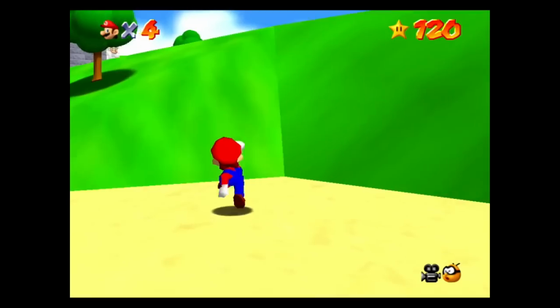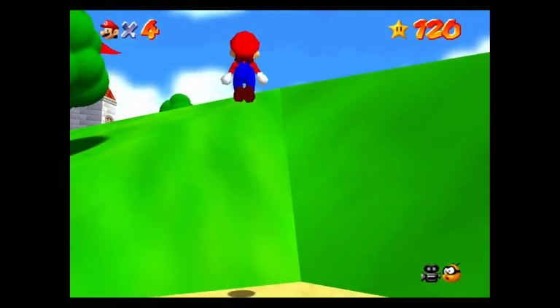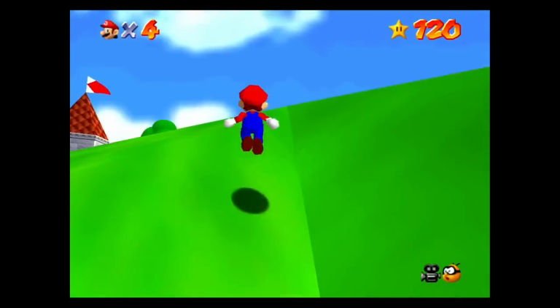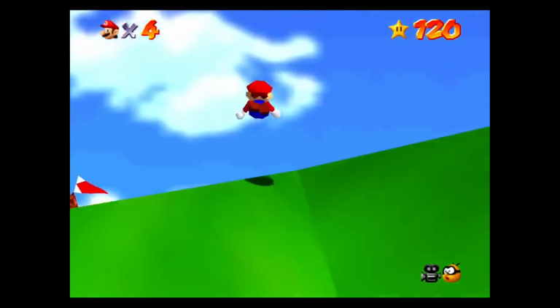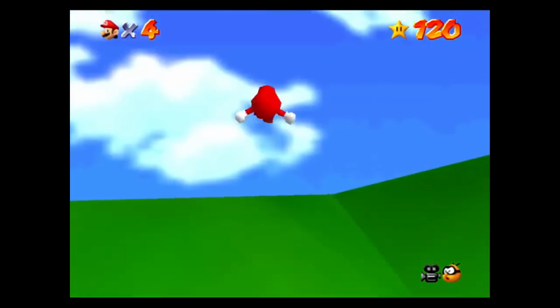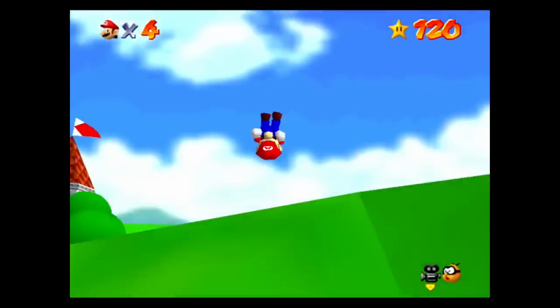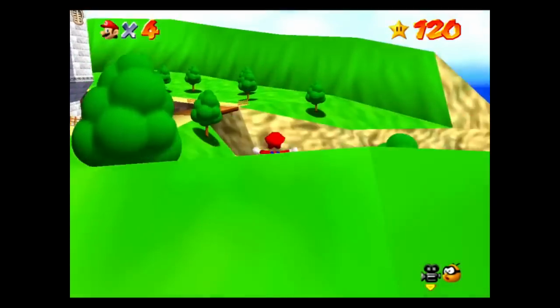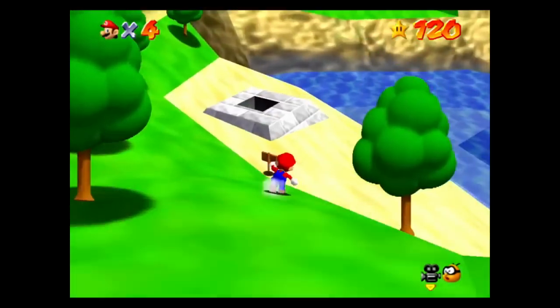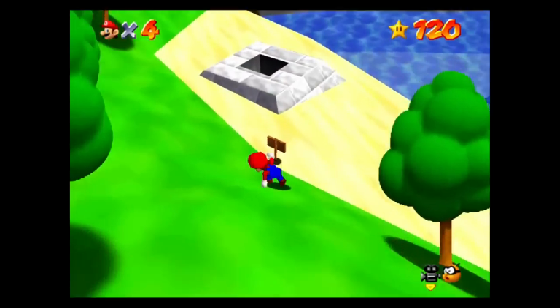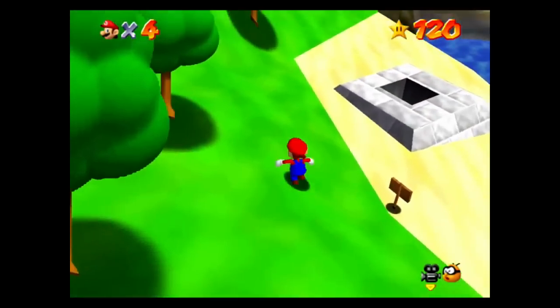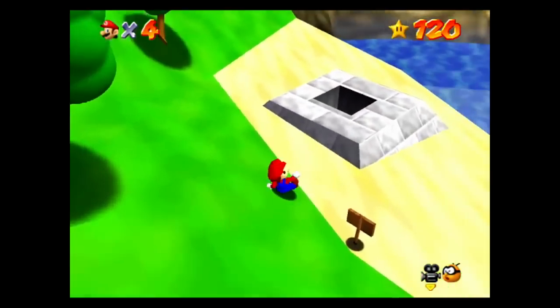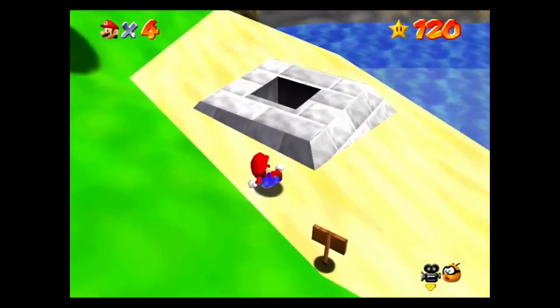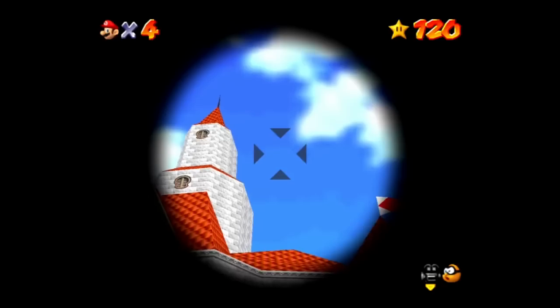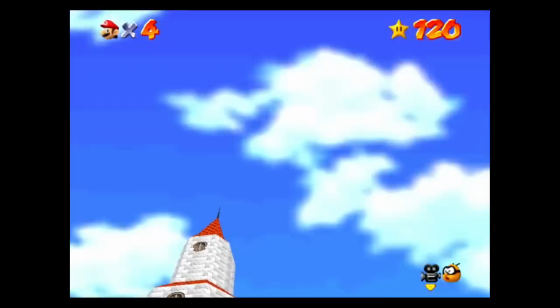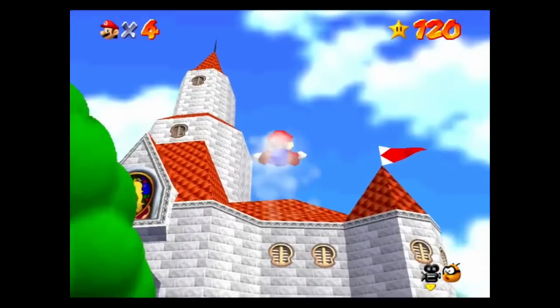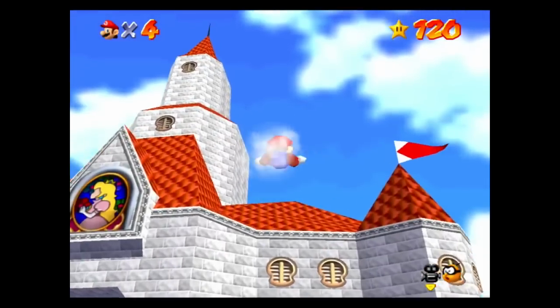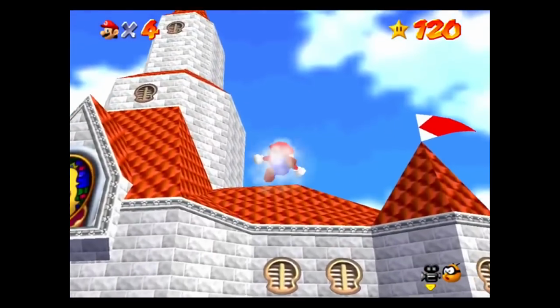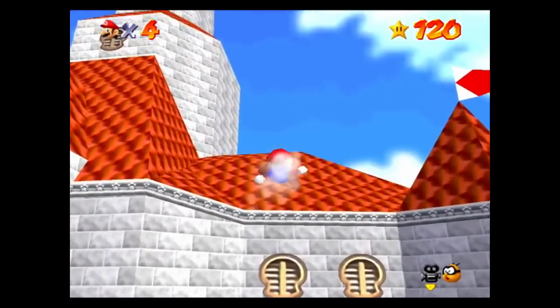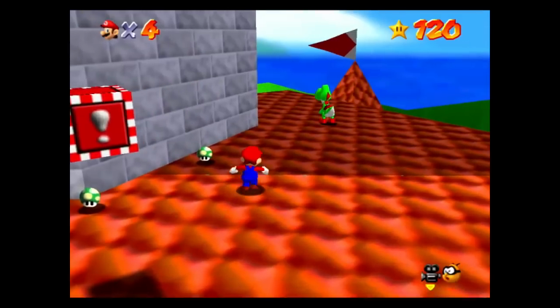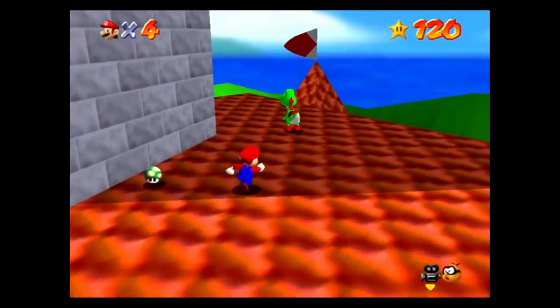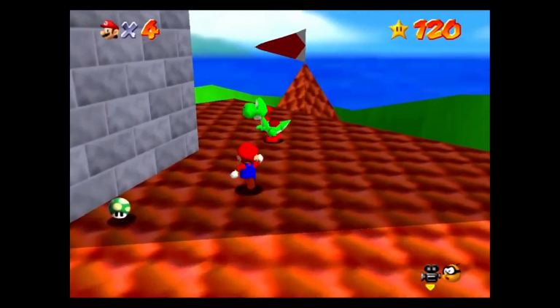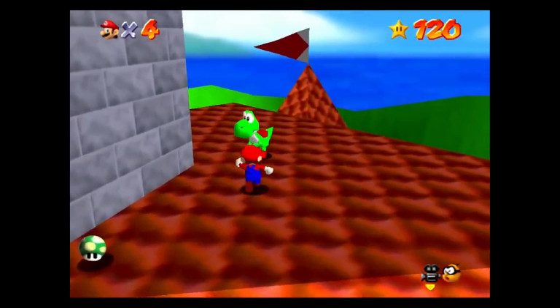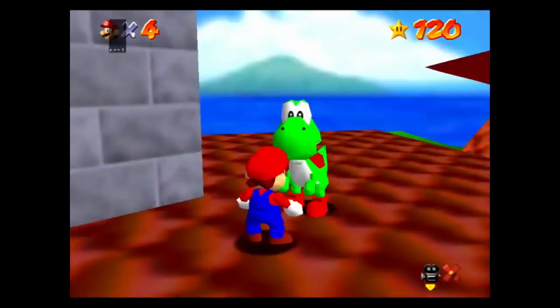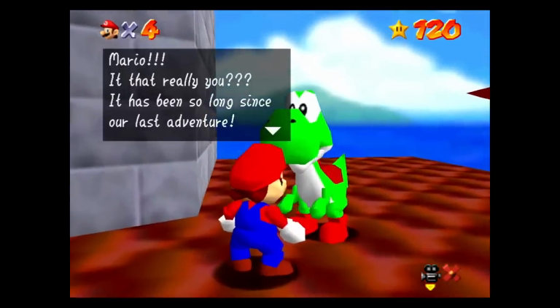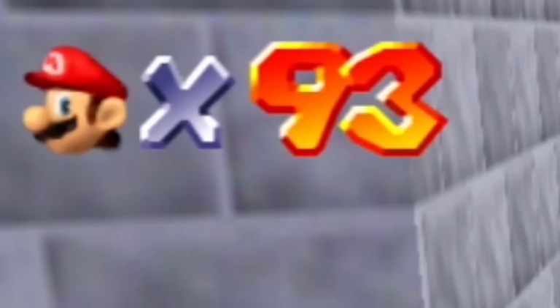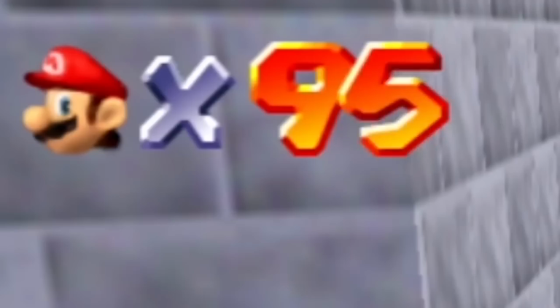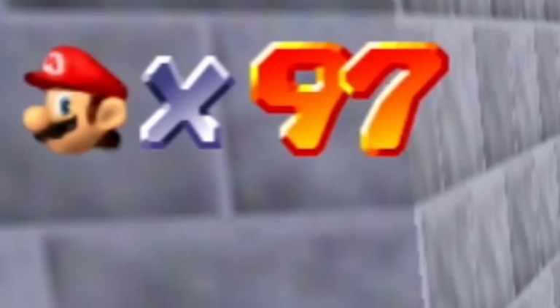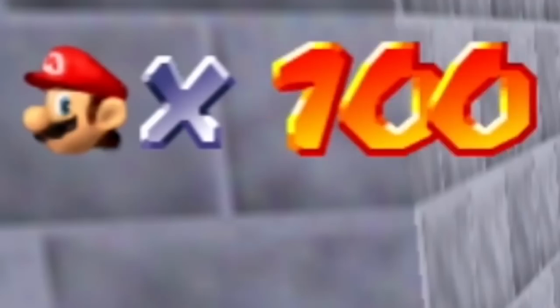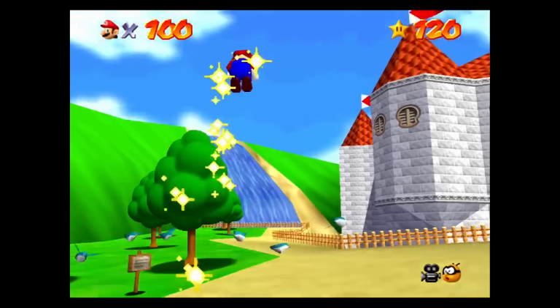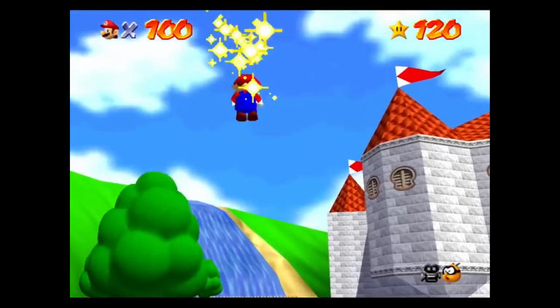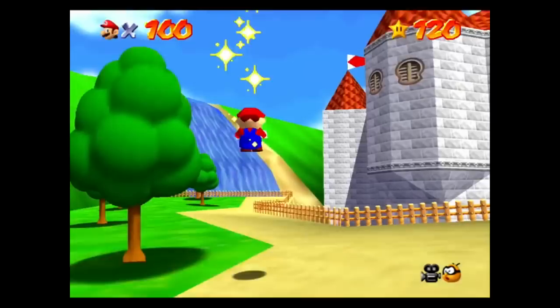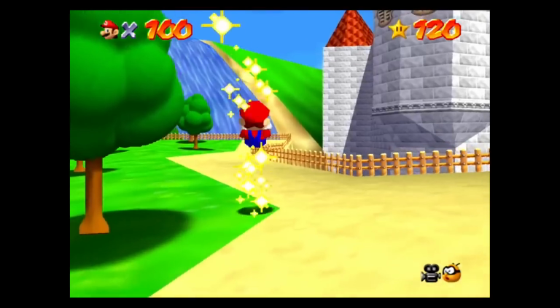After 100%ing the game, if you use the now-unlocked cannon in the courtyard and fly up to the roof of the castle, you'll actually find Yoshi there. If you talk to him, he'll give you 100 lives and a special triple jump.